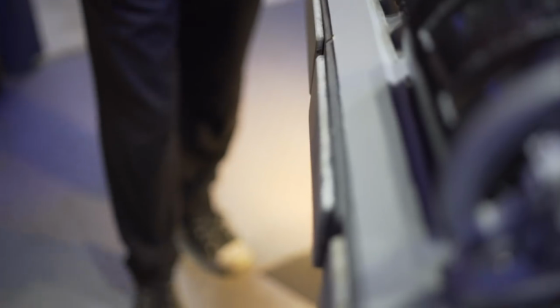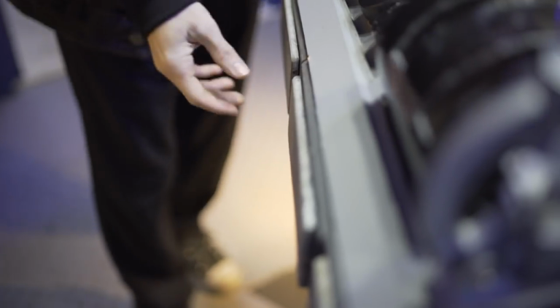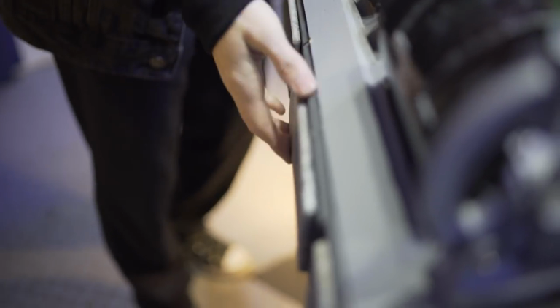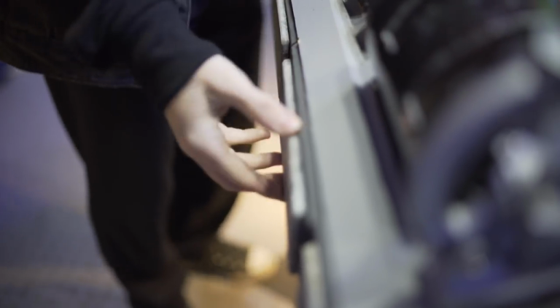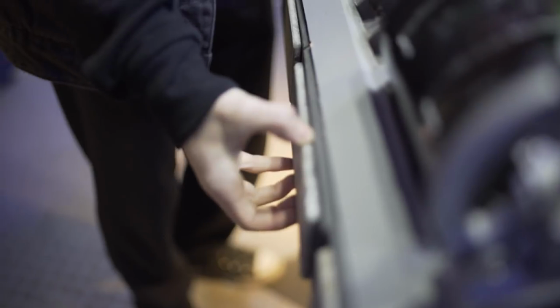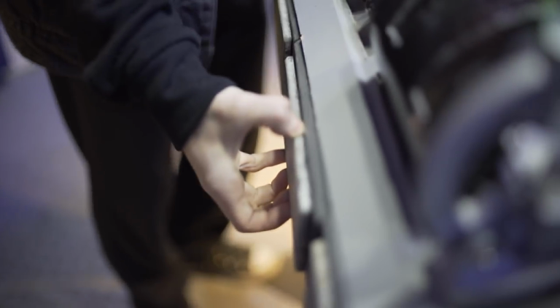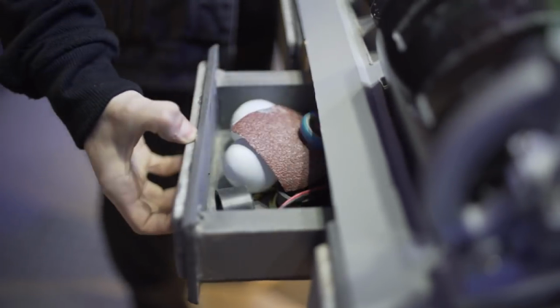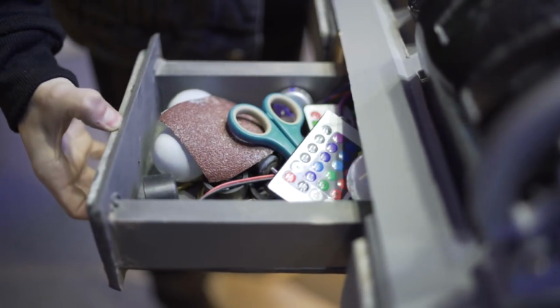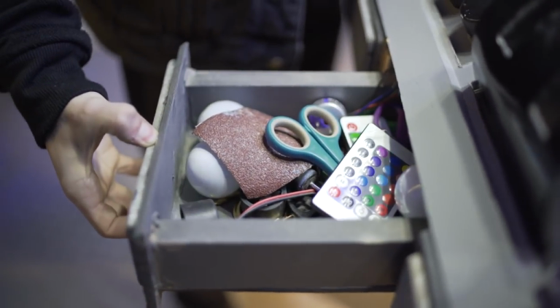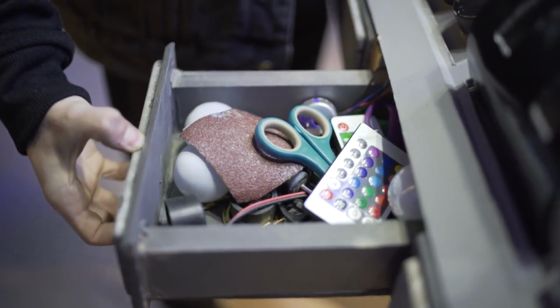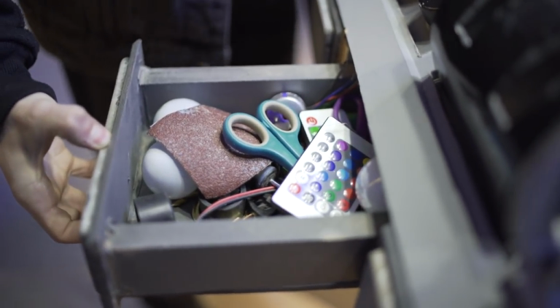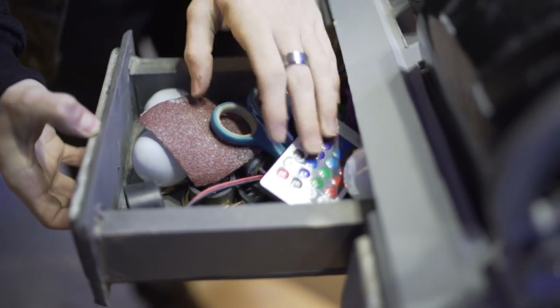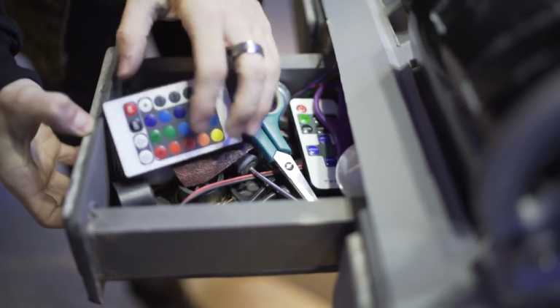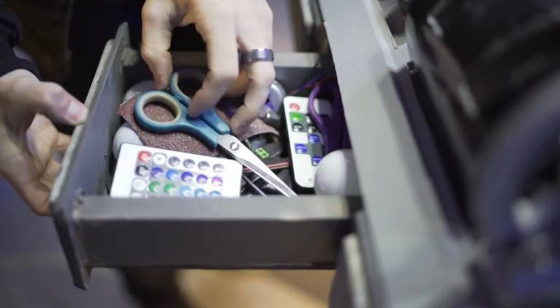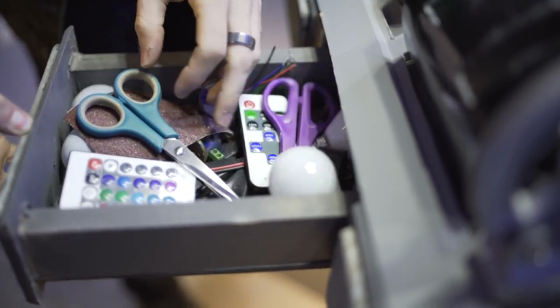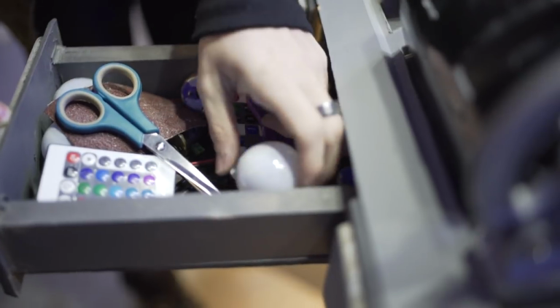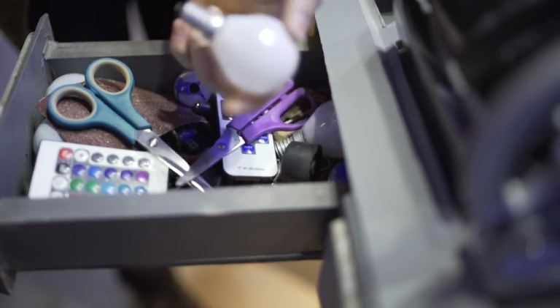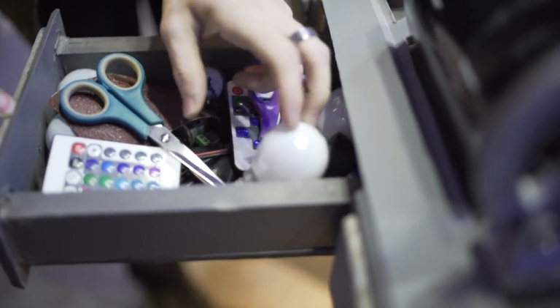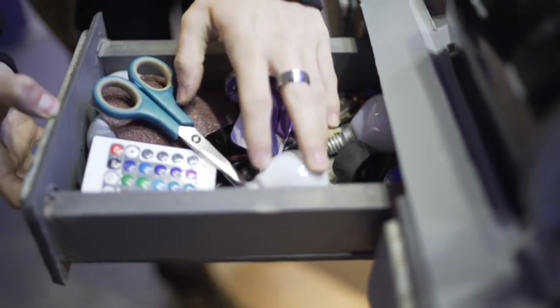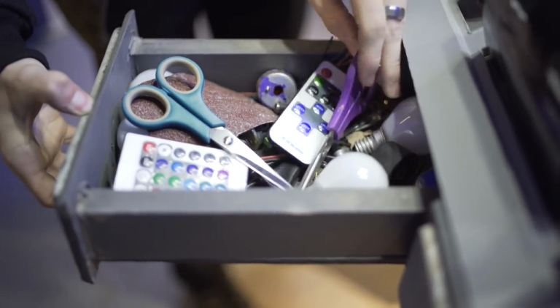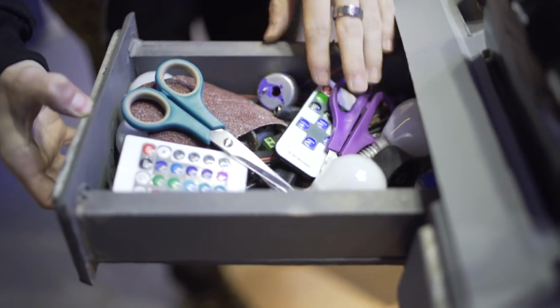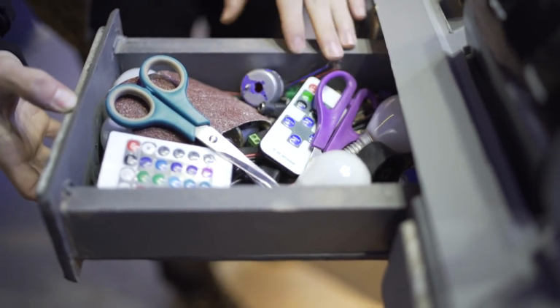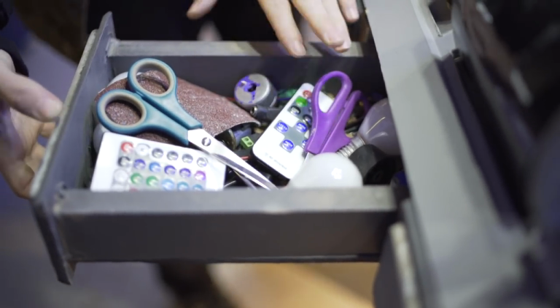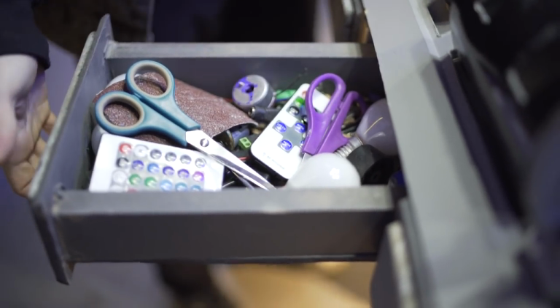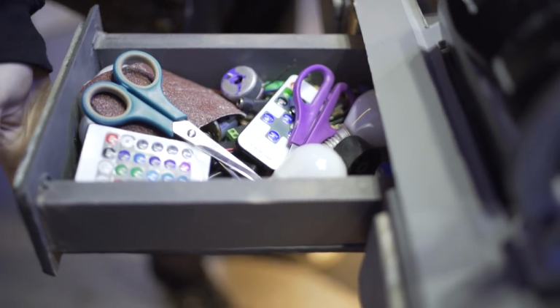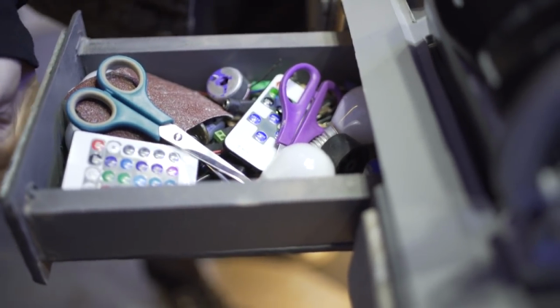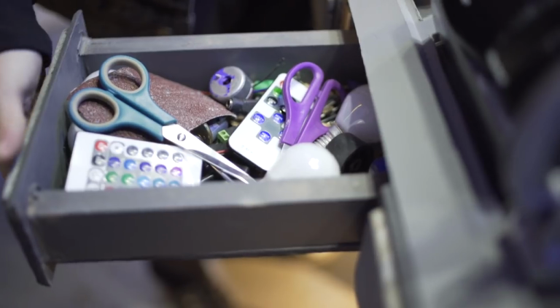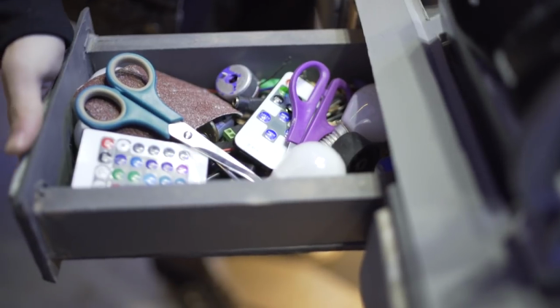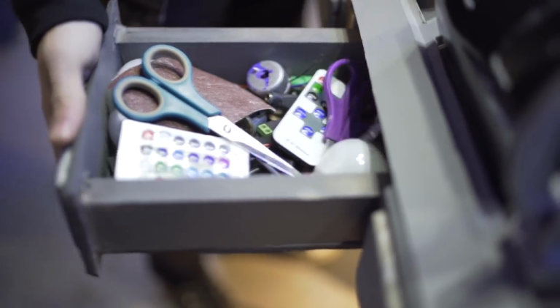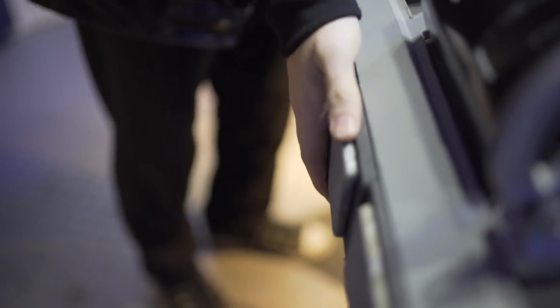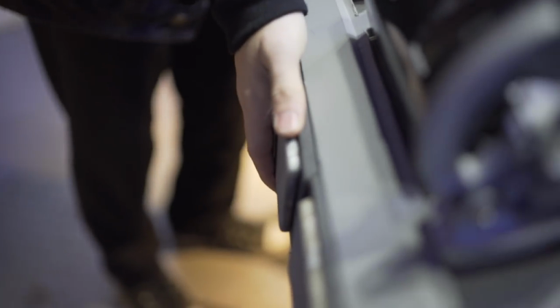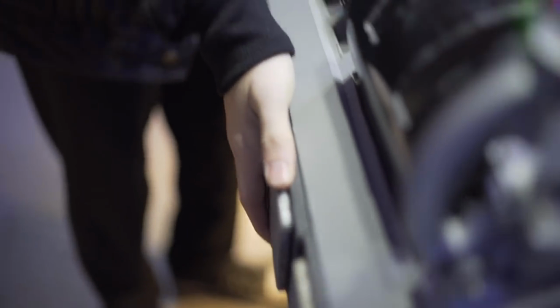Another practical feature on the TARDIS is the TARDIS drawers, which contains everything from bulbs to scissors — anything that we need for filming or anything that we need for TARDIS repairs. That's what they're kept for.